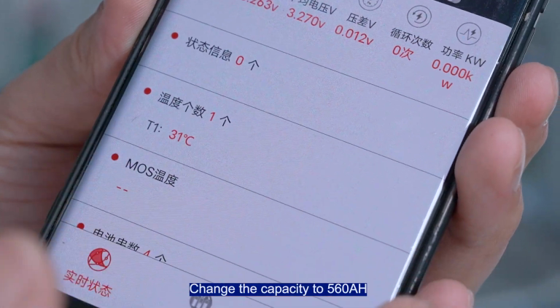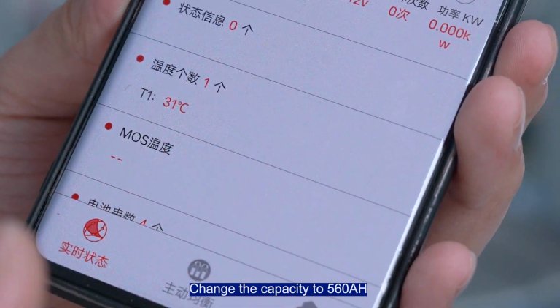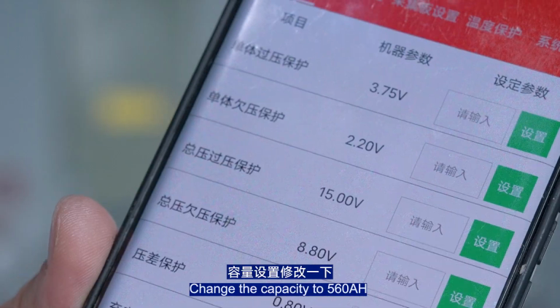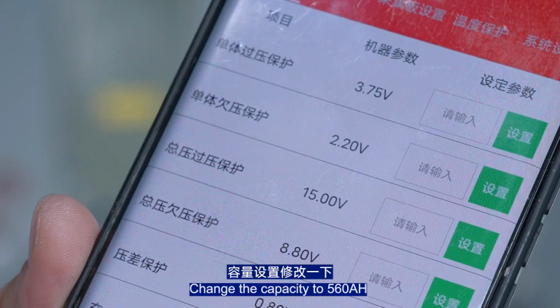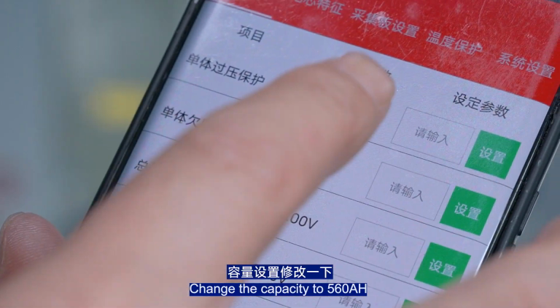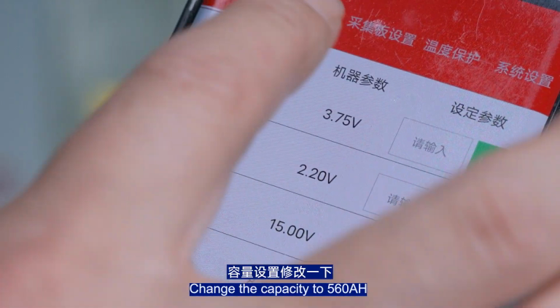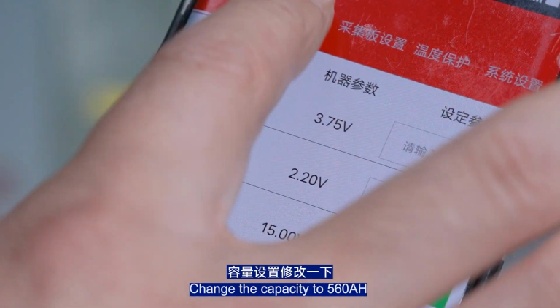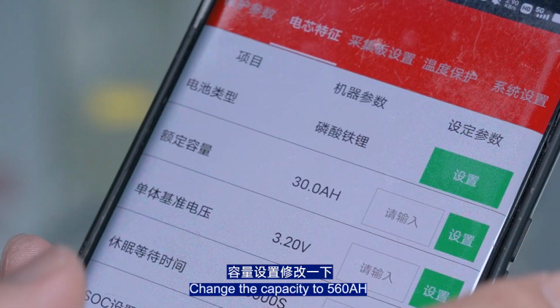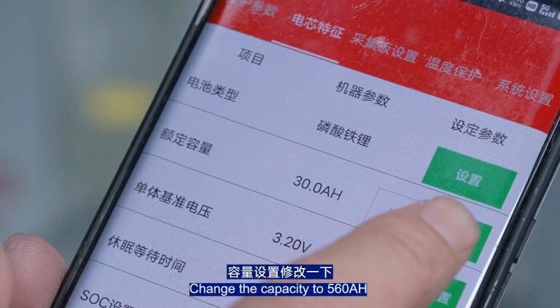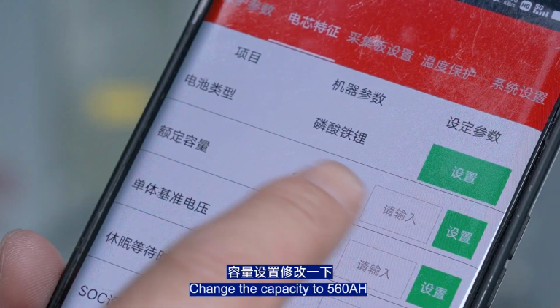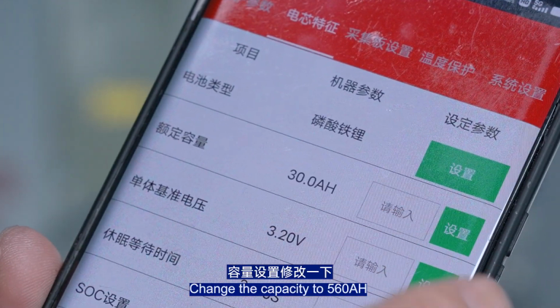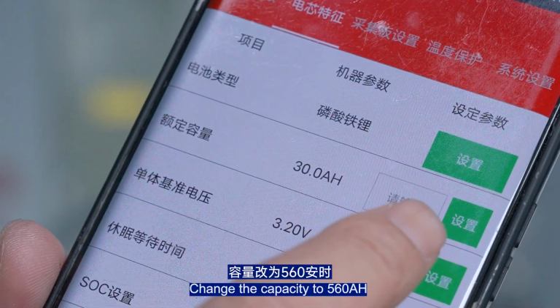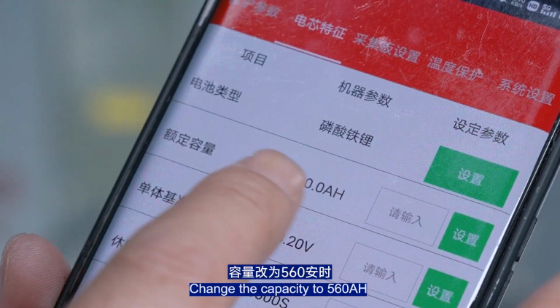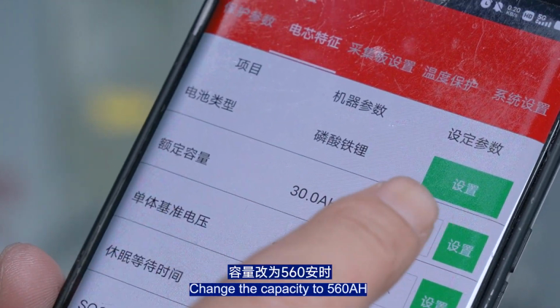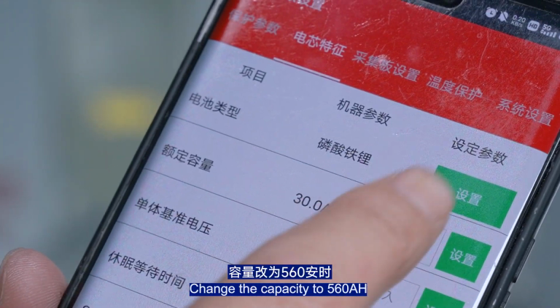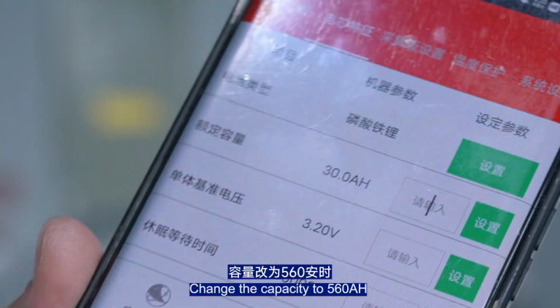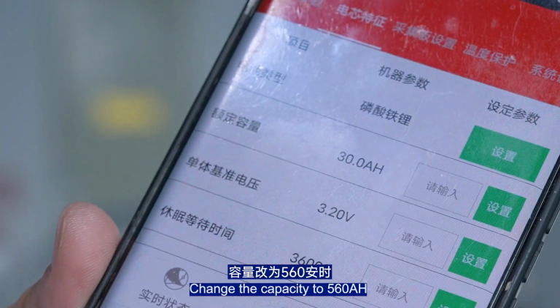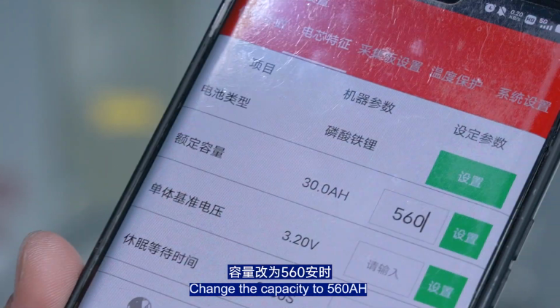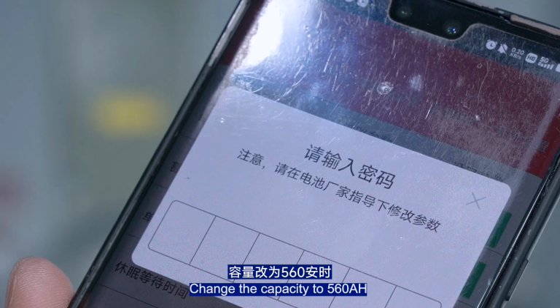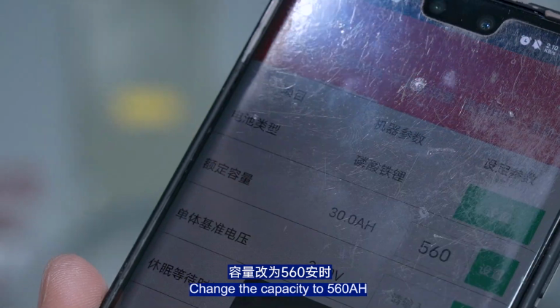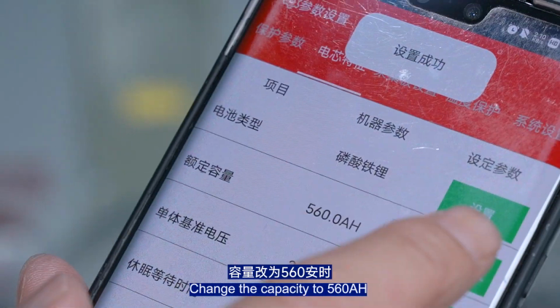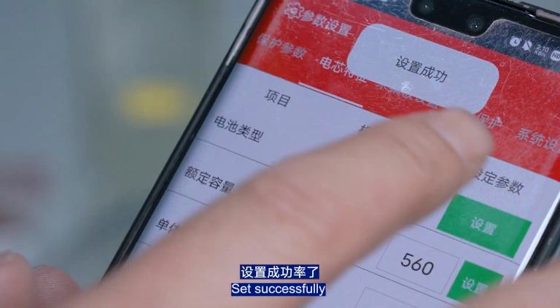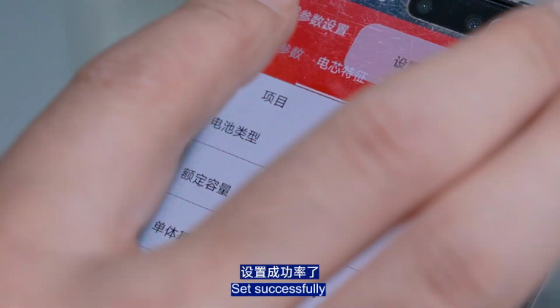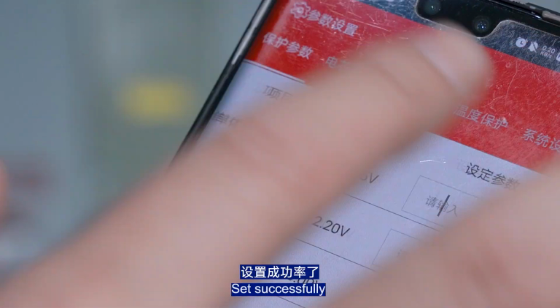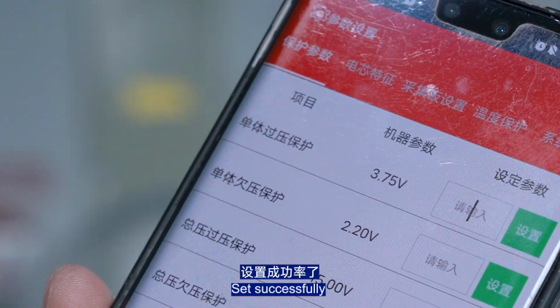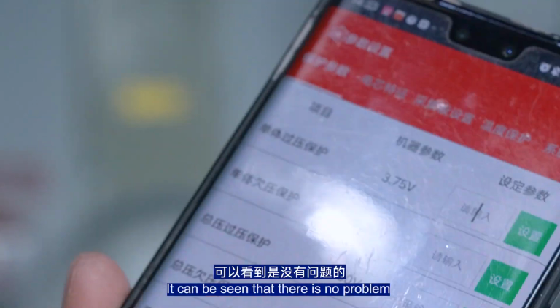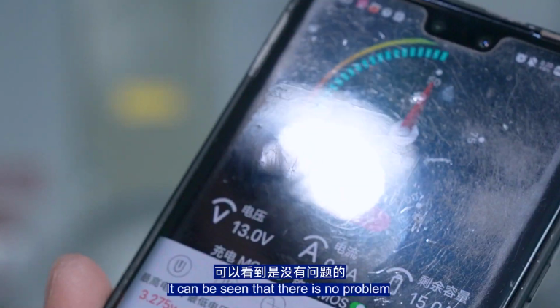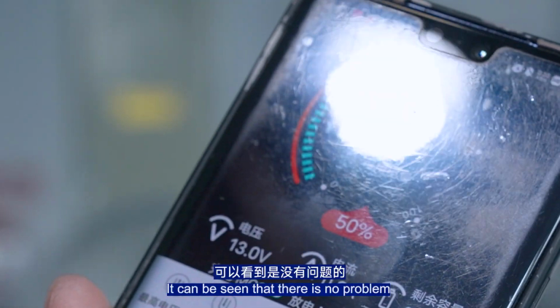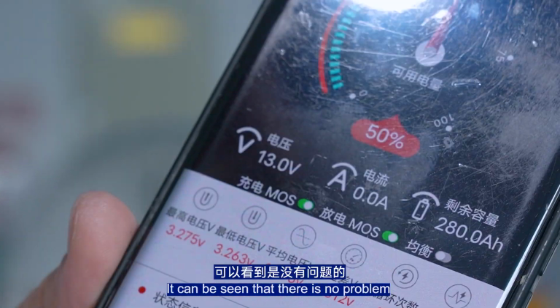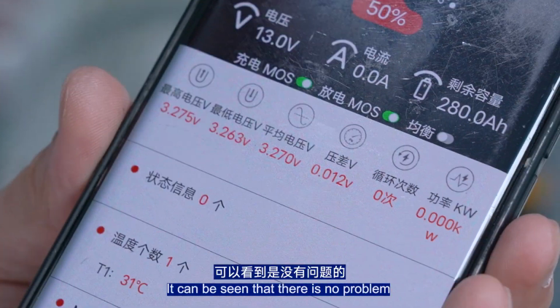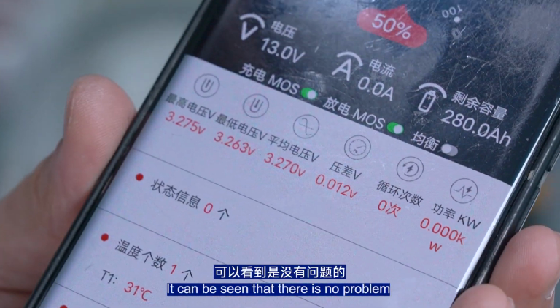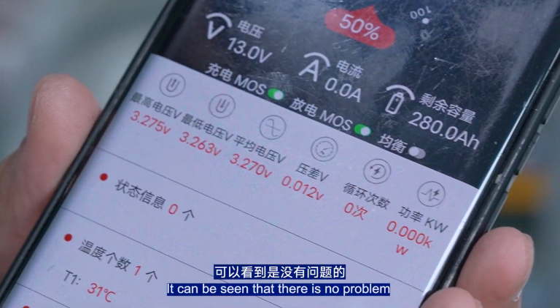Modify the capacity settings and change the capacity to 560Ah. Set successfully — it can be seen that there is no problem.